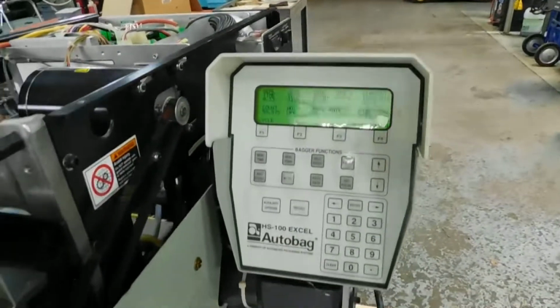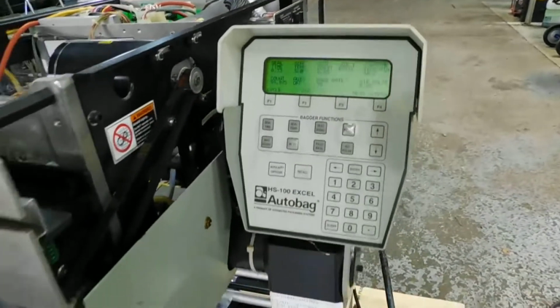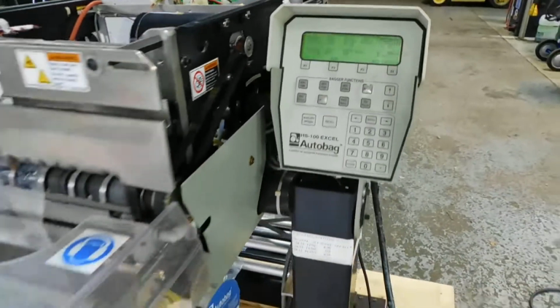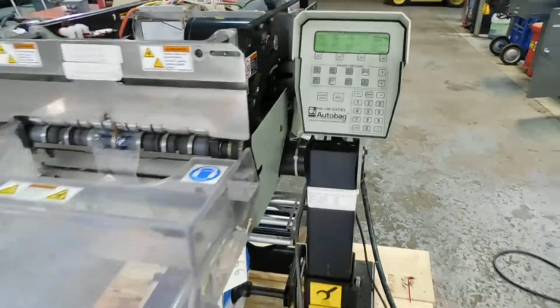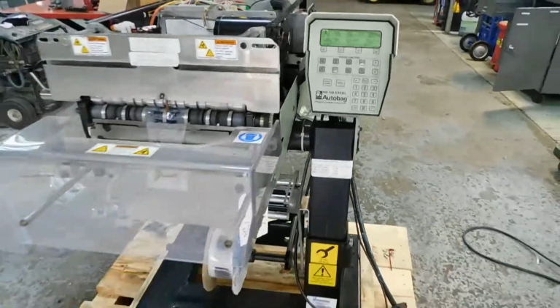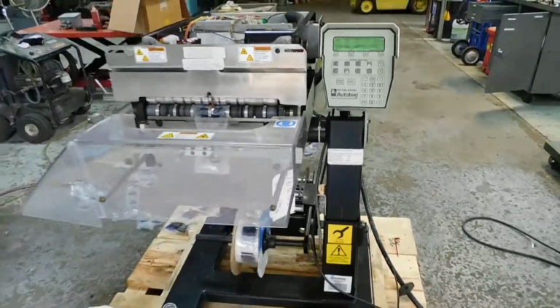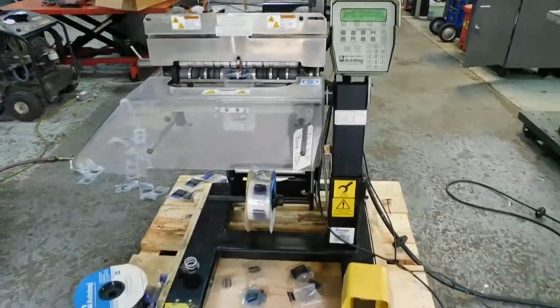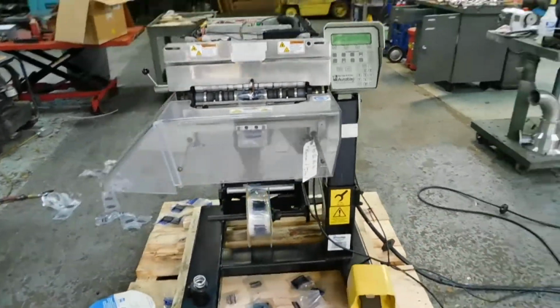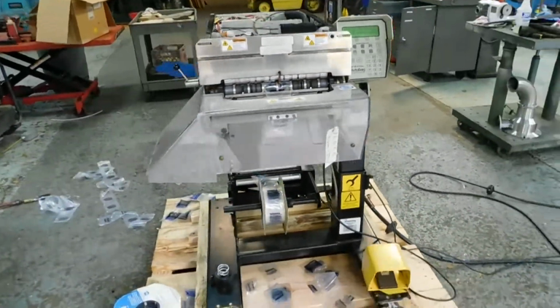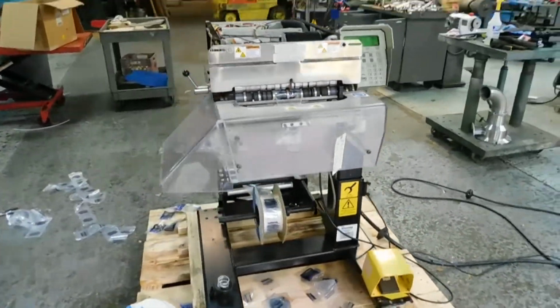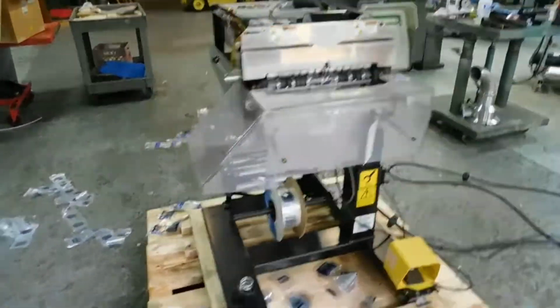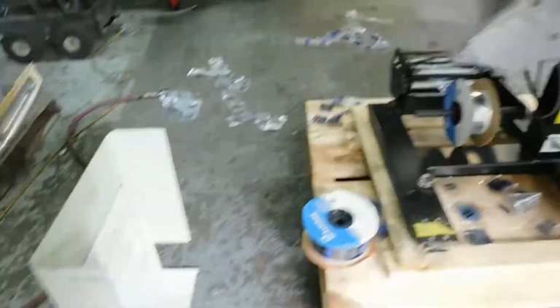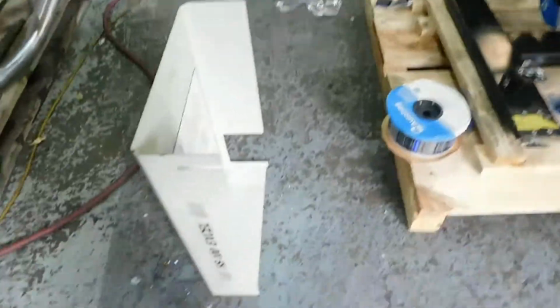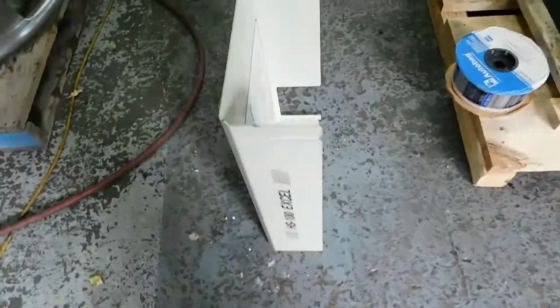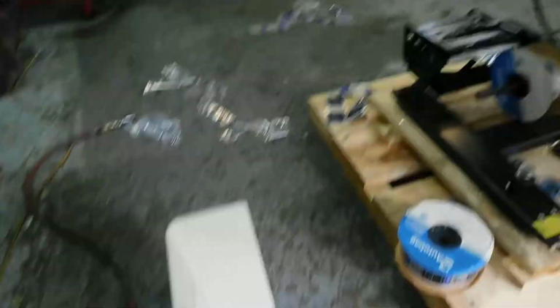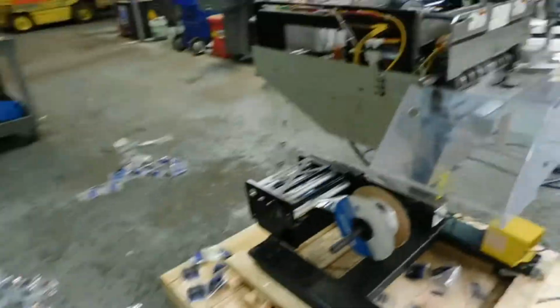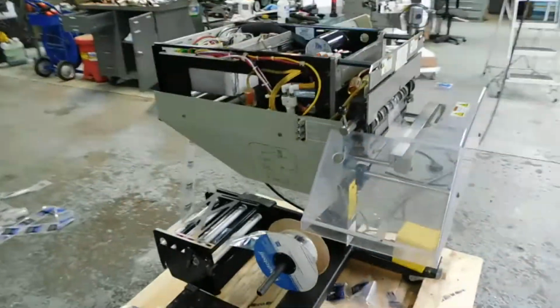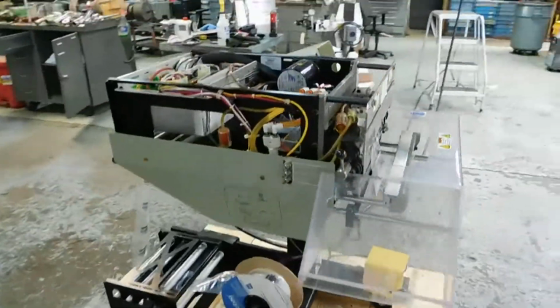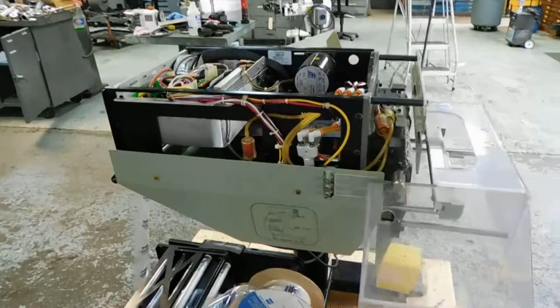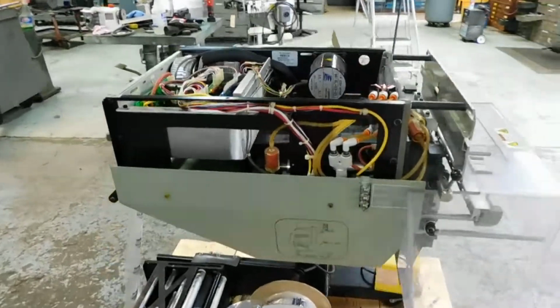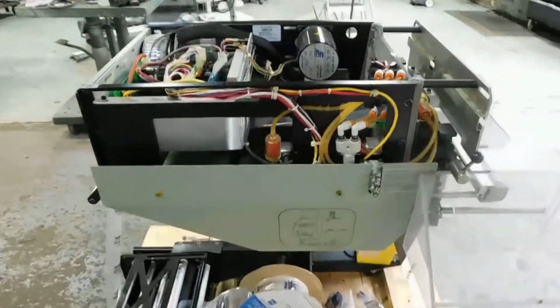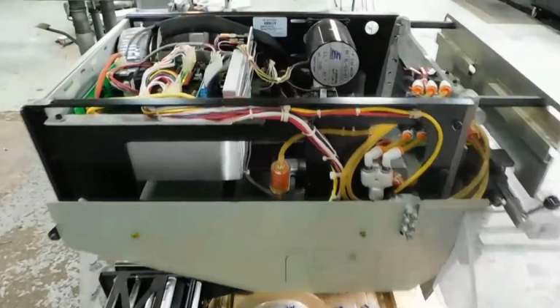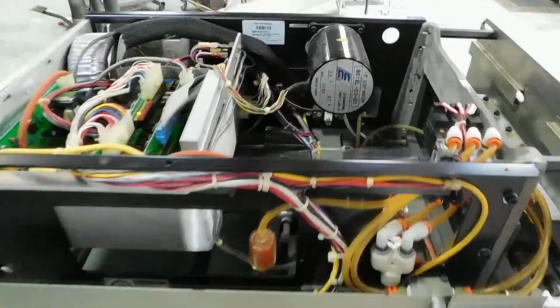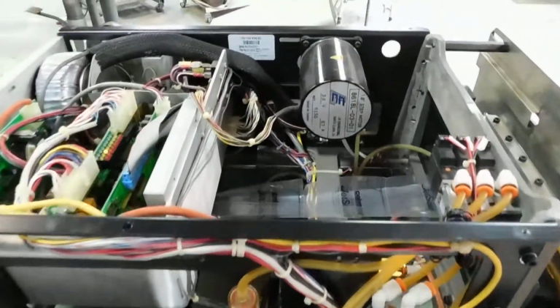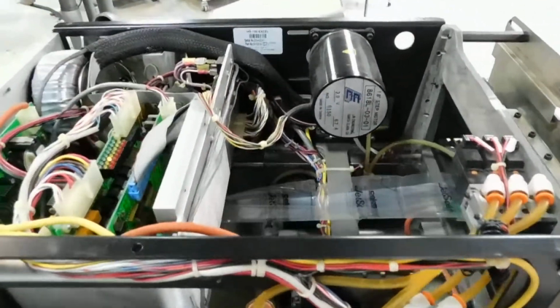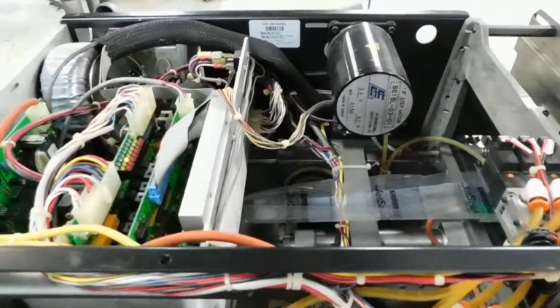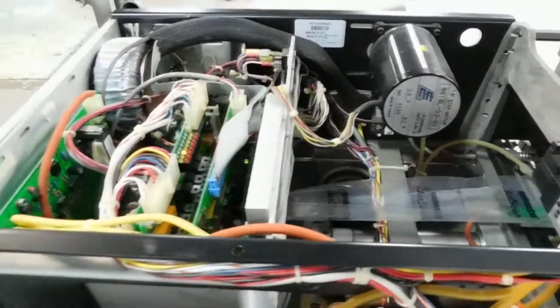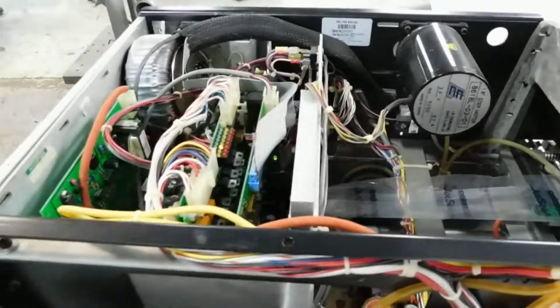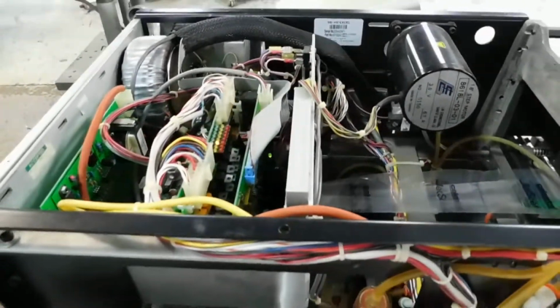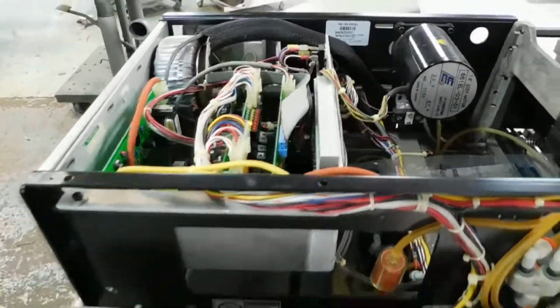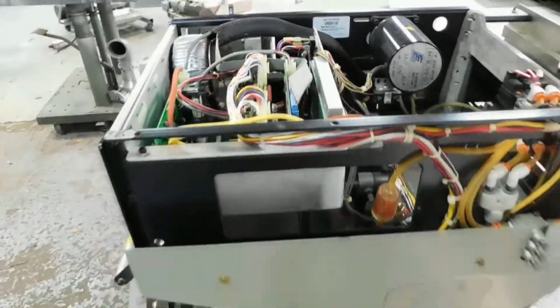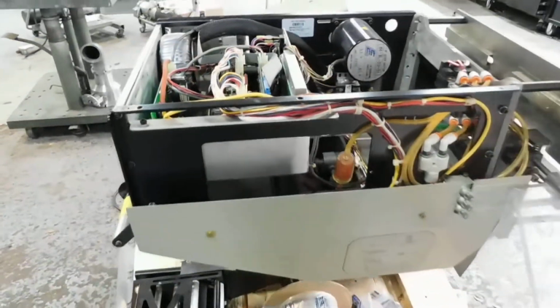Very simple controls. We have the cover off right now to thread film through — take a look inside, make sure it's working good.